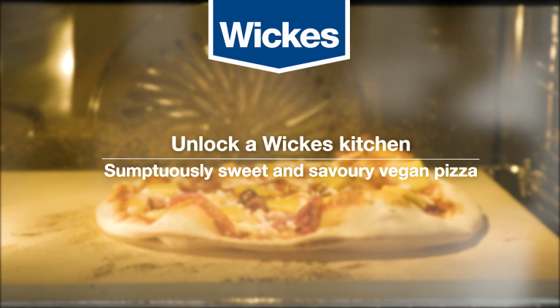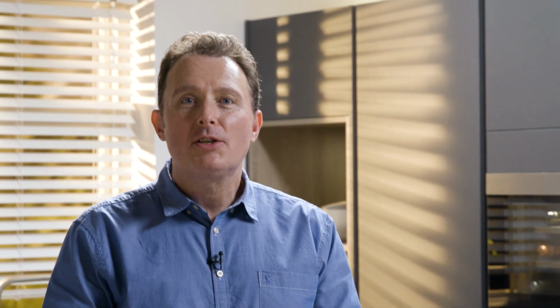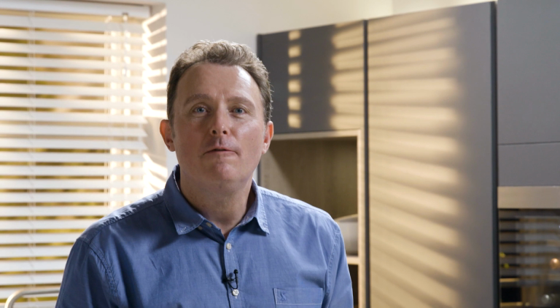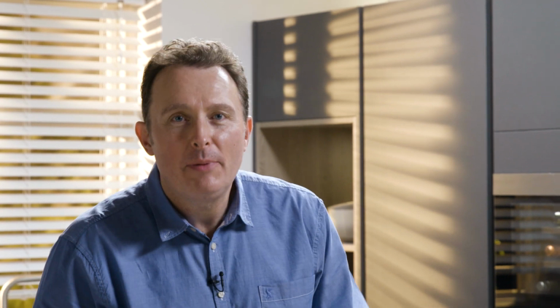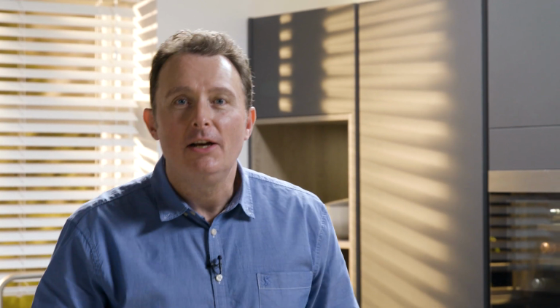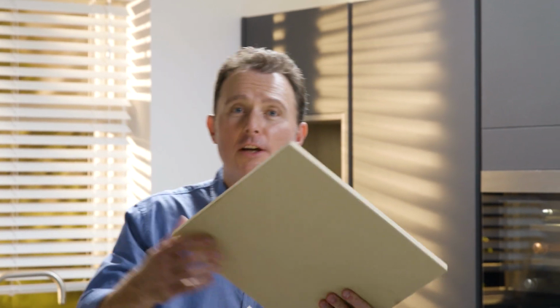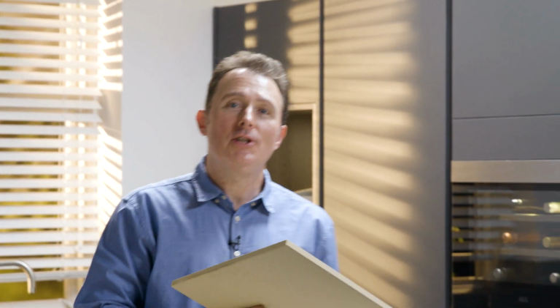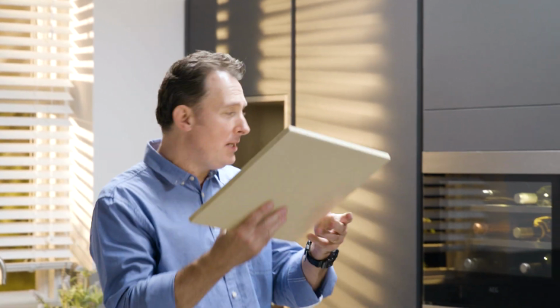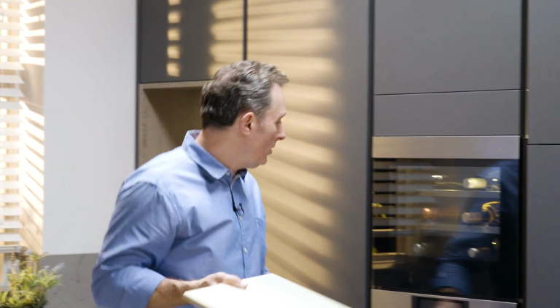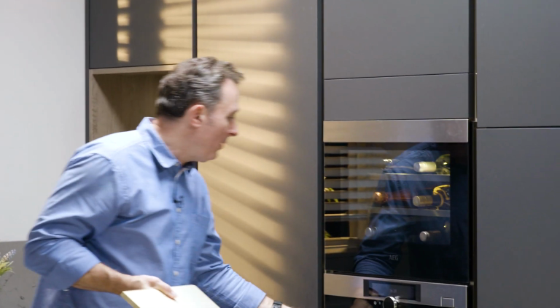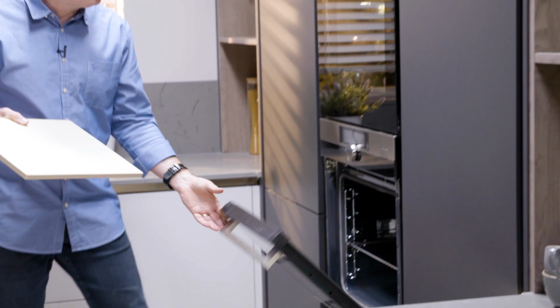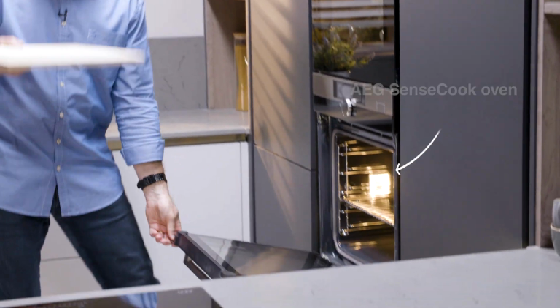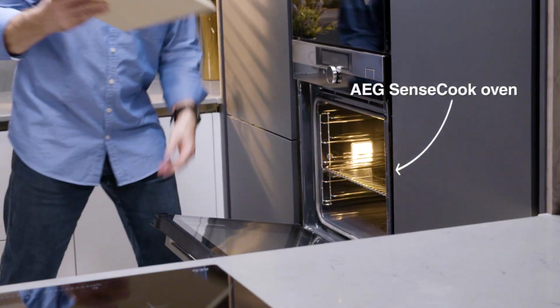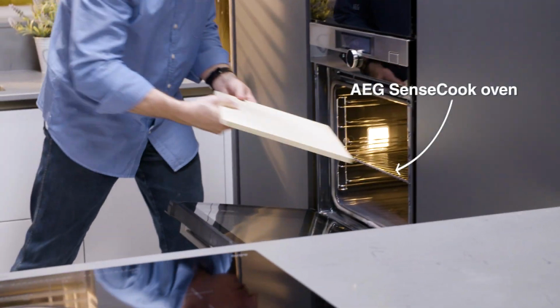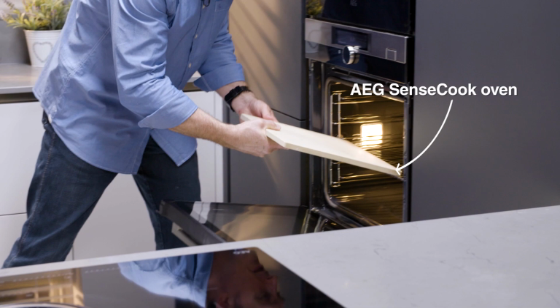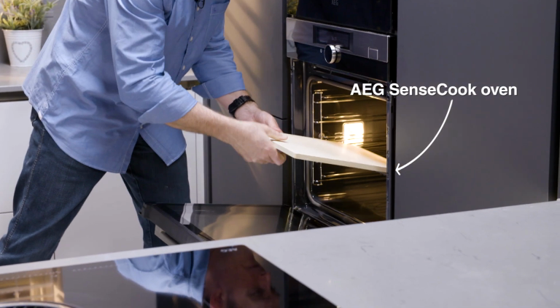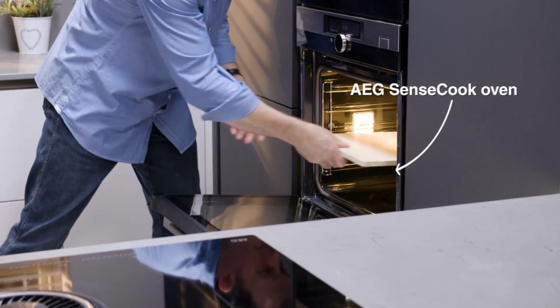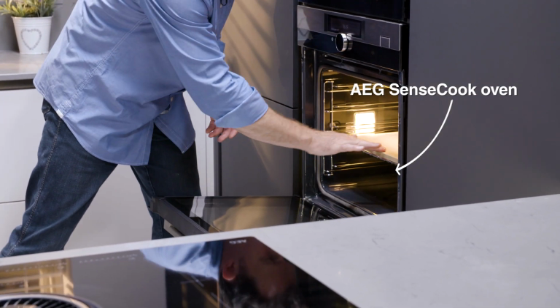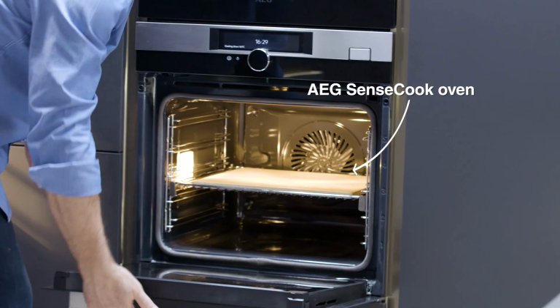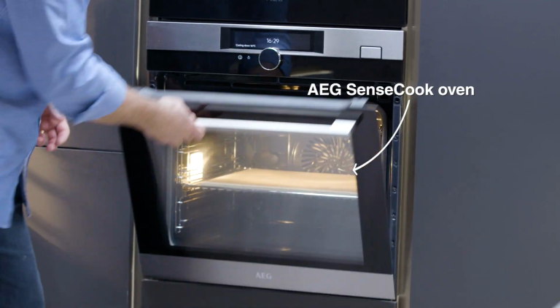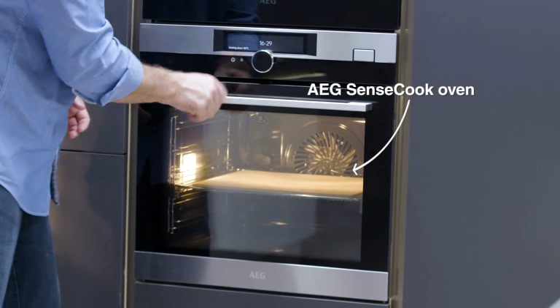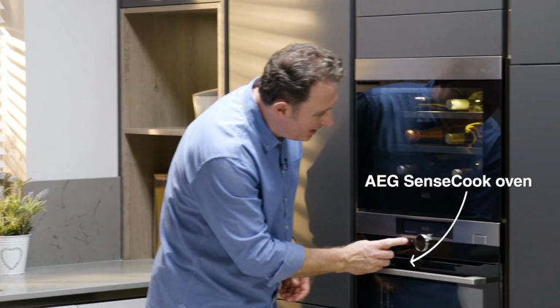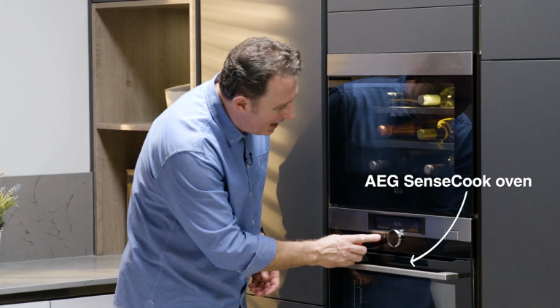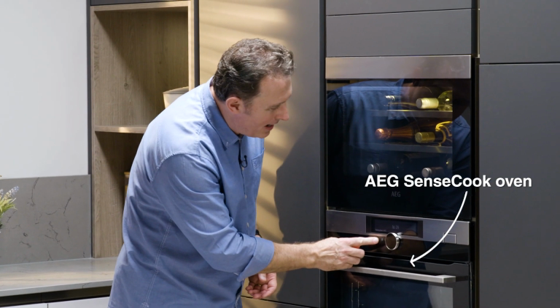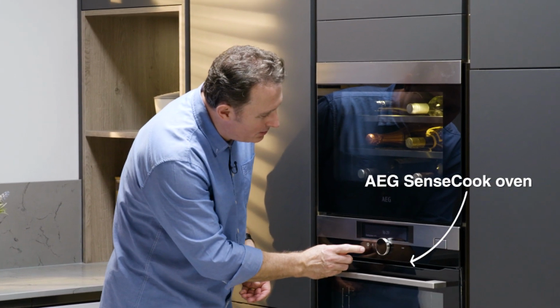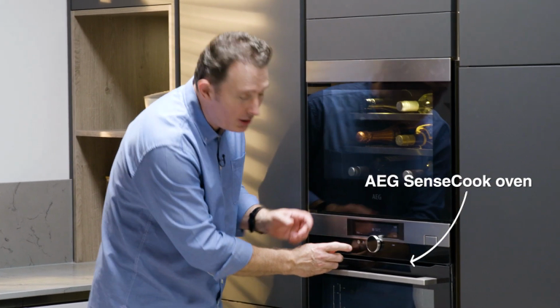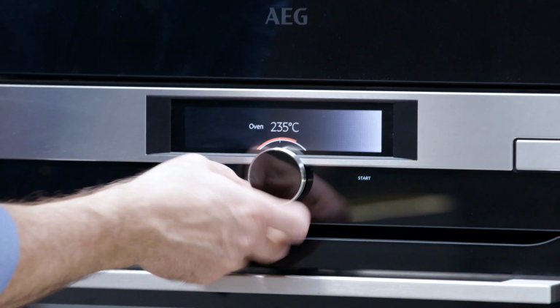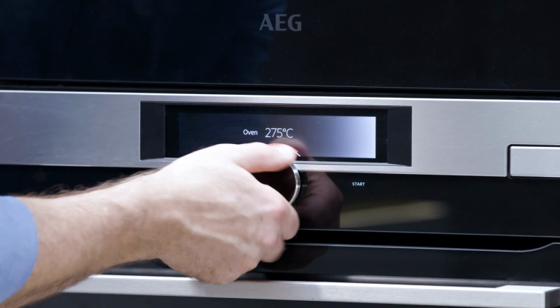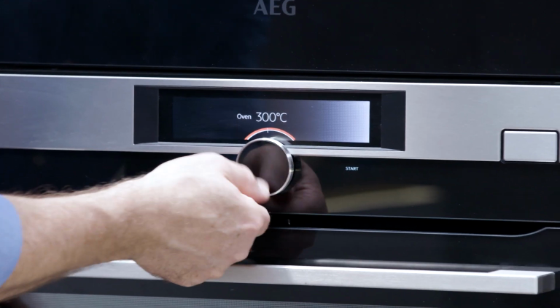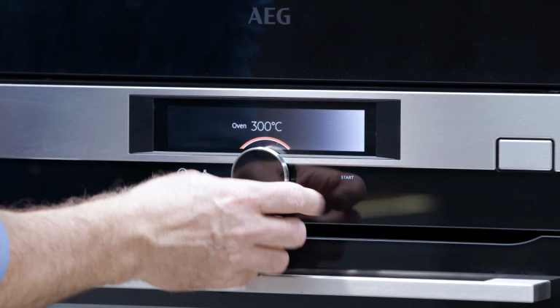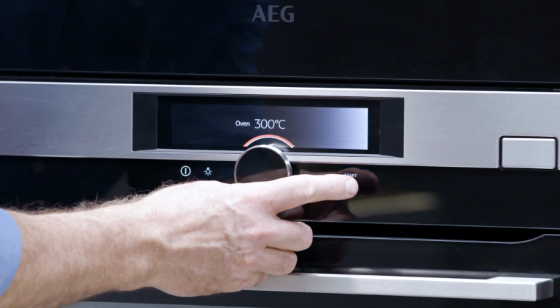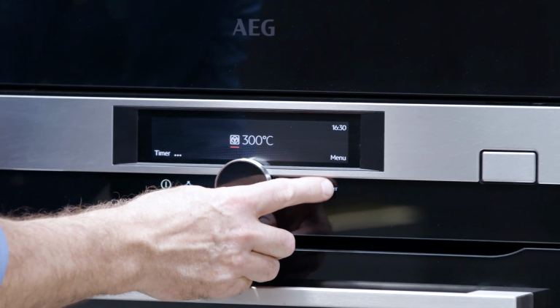We're going to make a vegan pizza. The first thing to do is get your pizza tray or pizza stone into your oven and make sure you set it at the maximum temperature. This oven goes to 300 degrees Celsius.